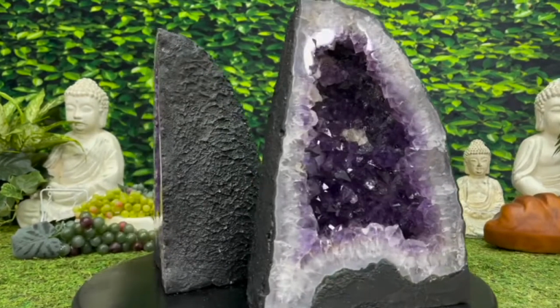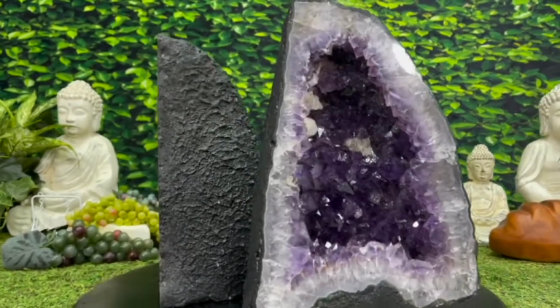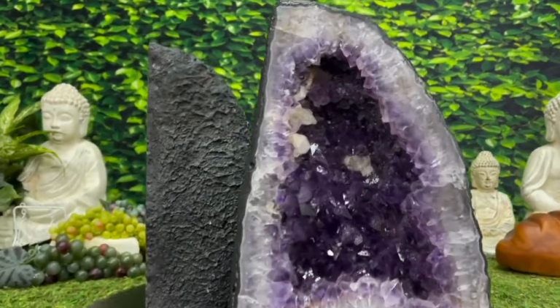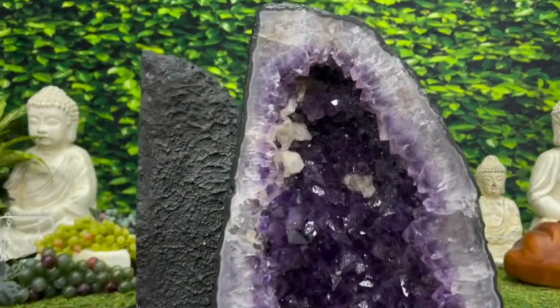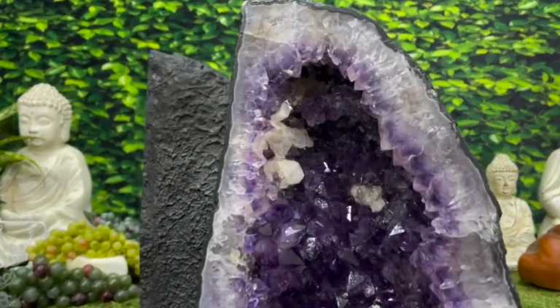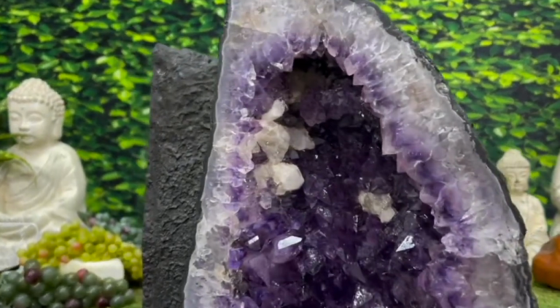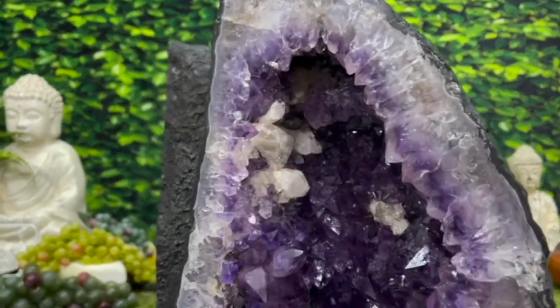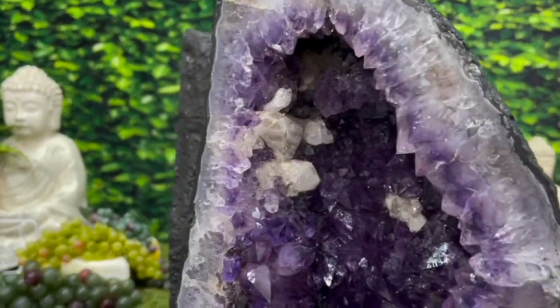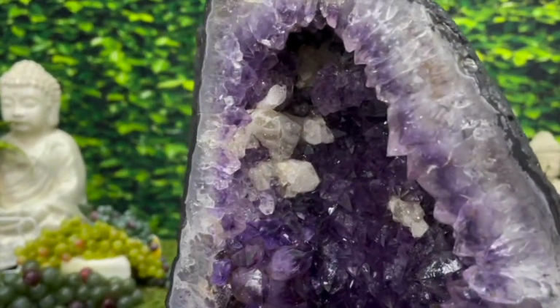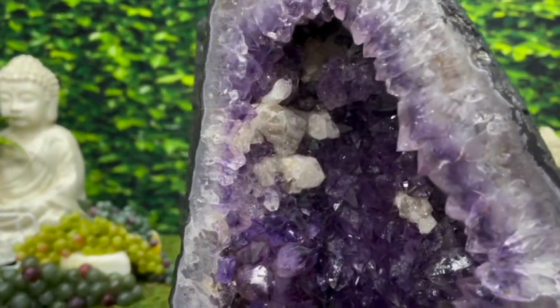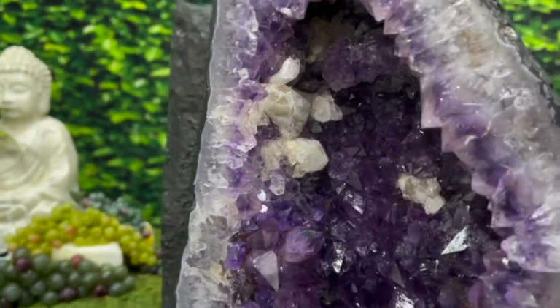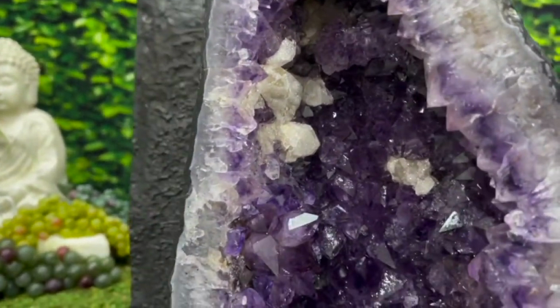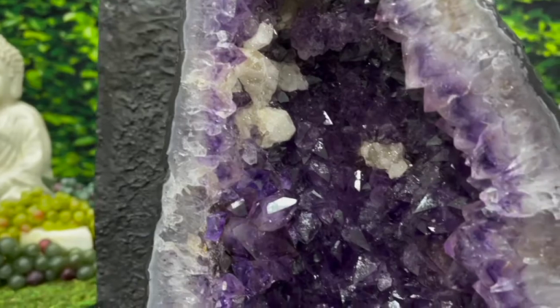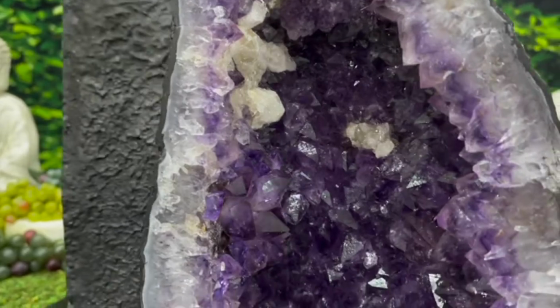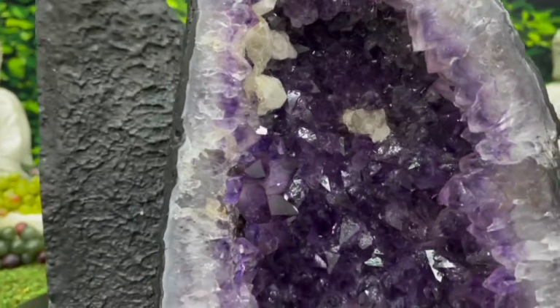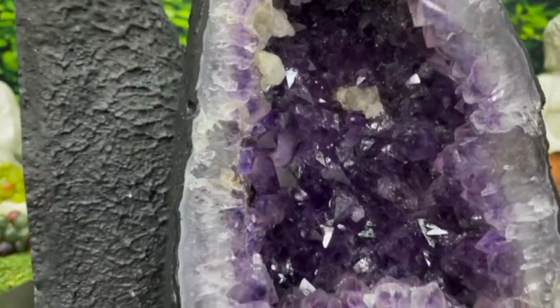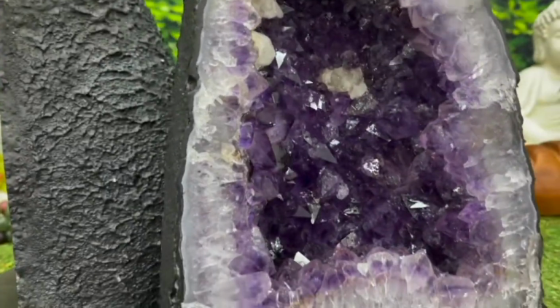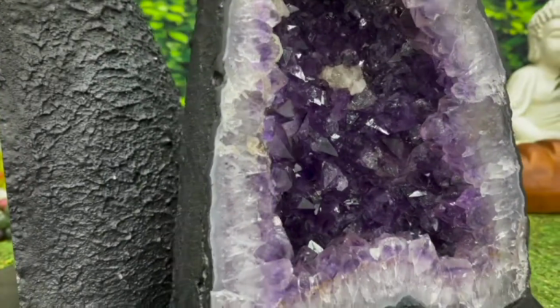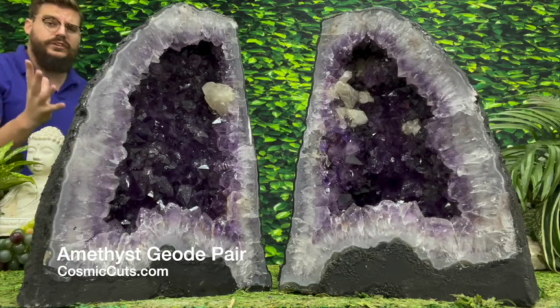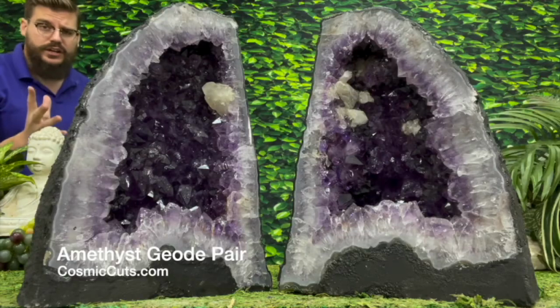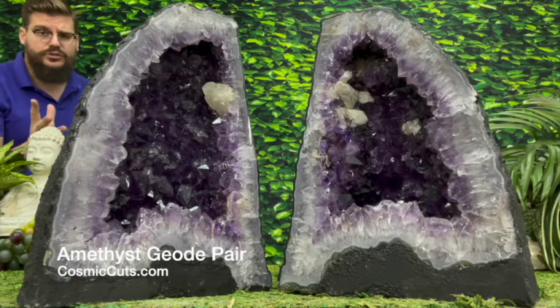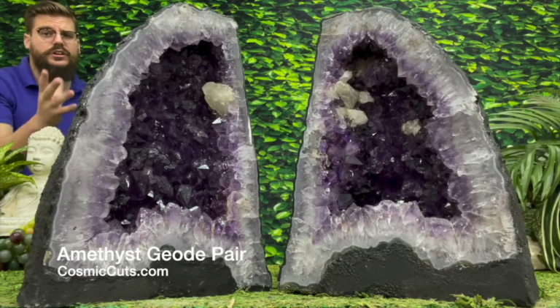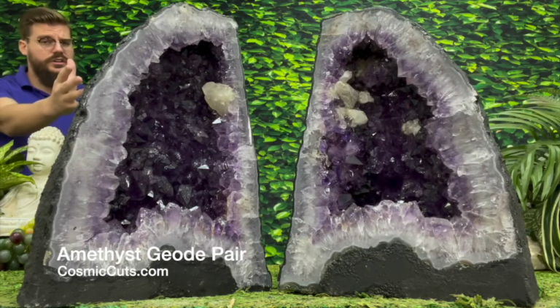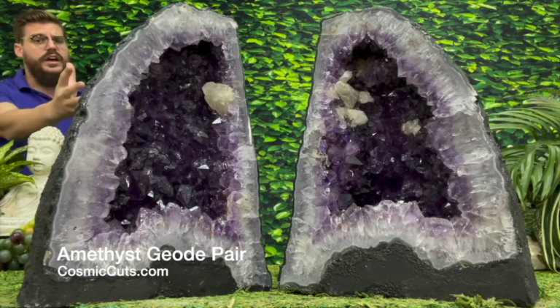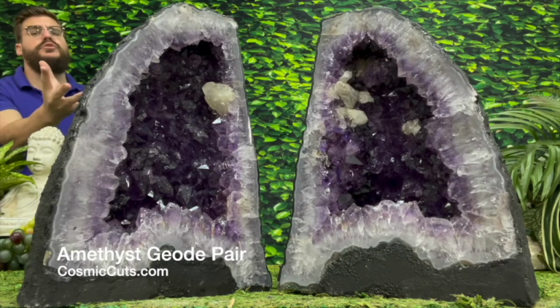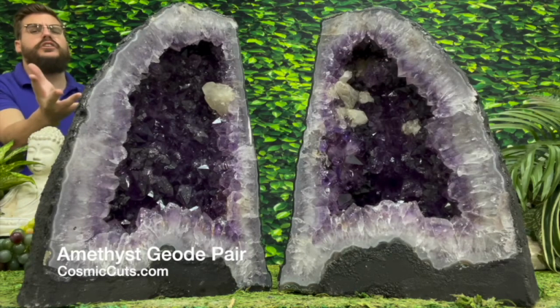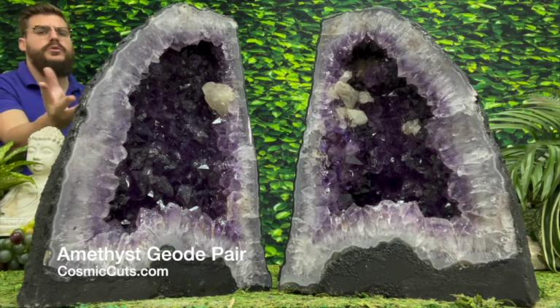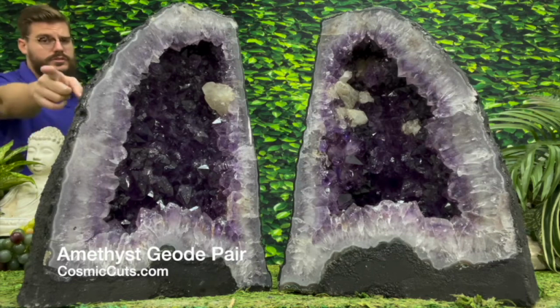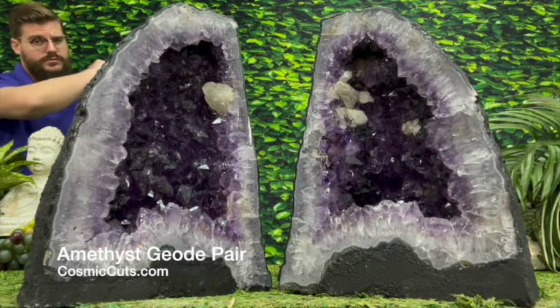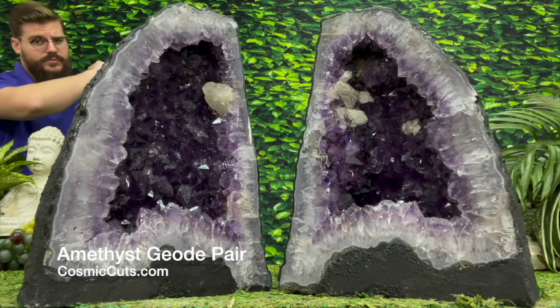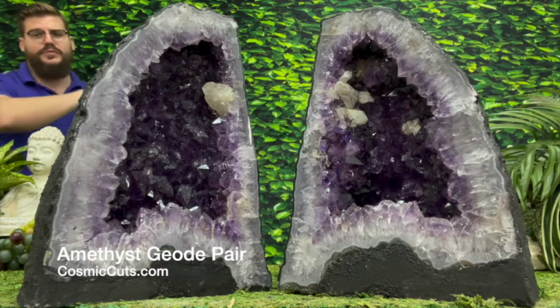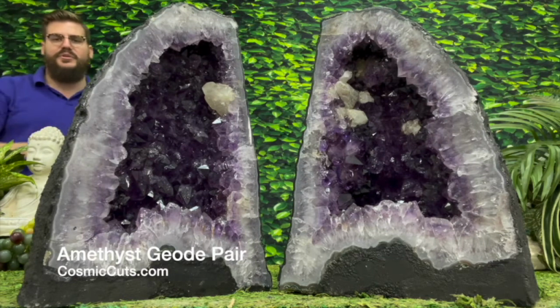So thank you Mother Nature for your divine gifts and your blessings. Now let's take a closer look at these miraculous beauties that could be yours.